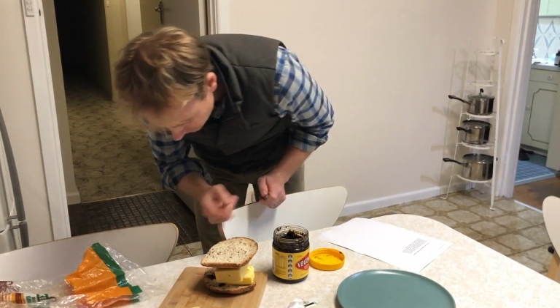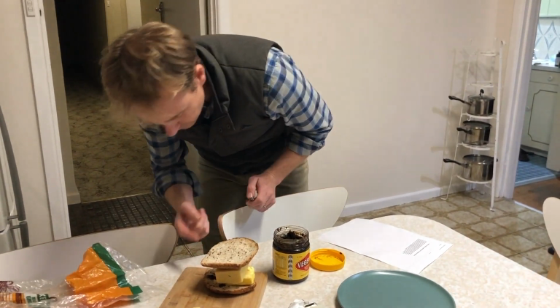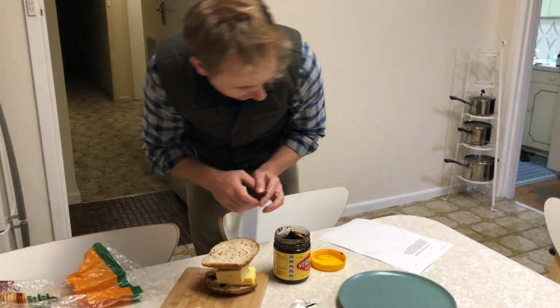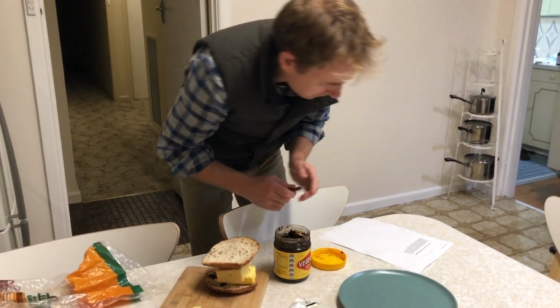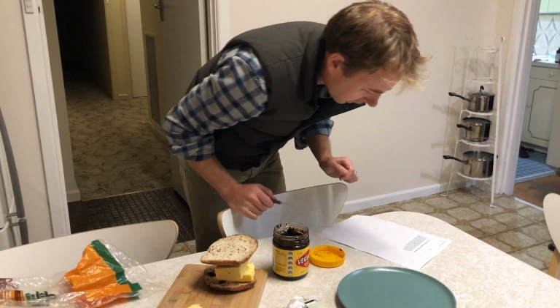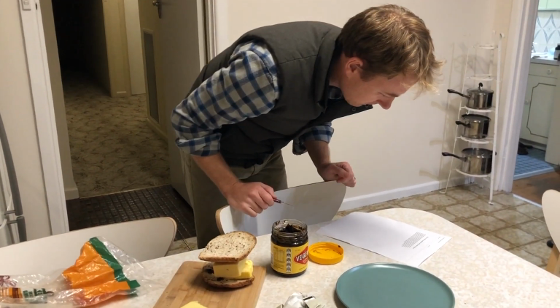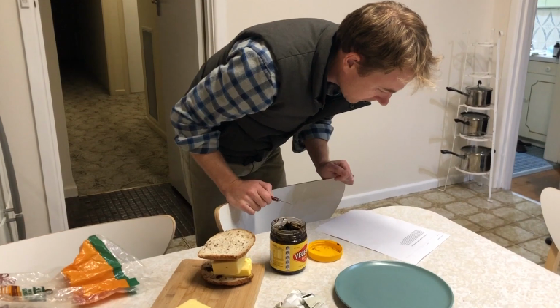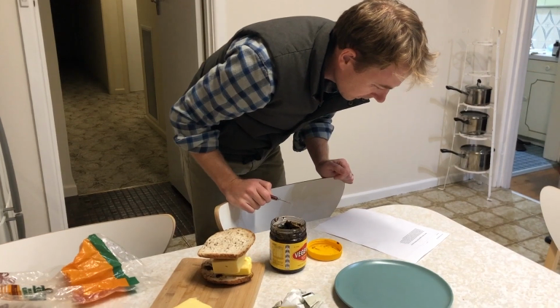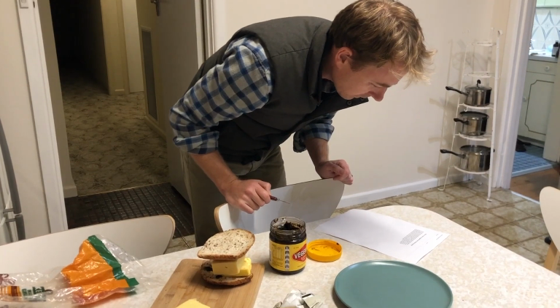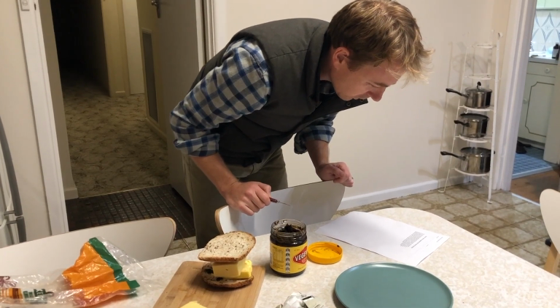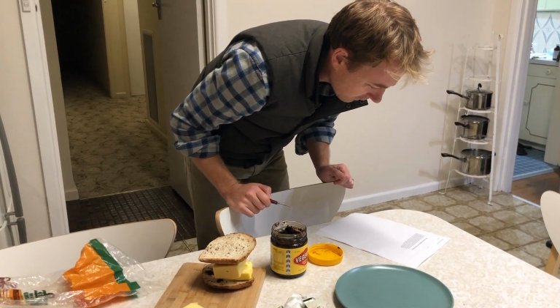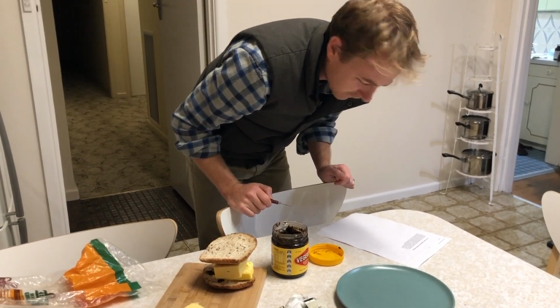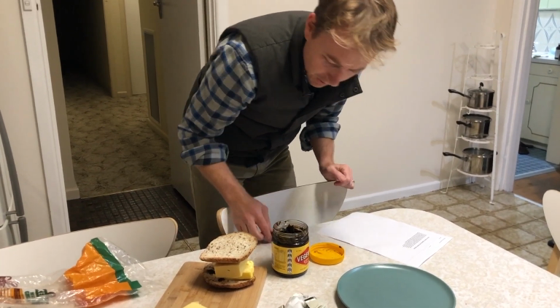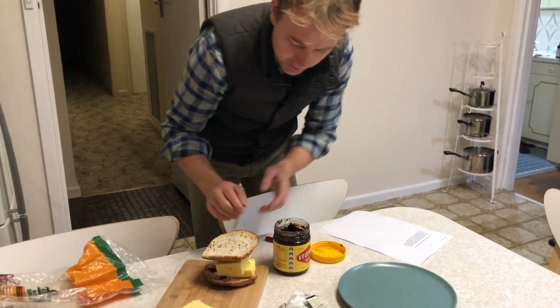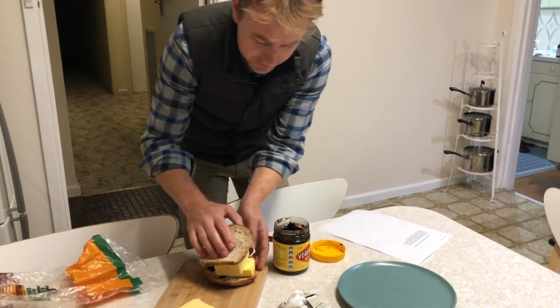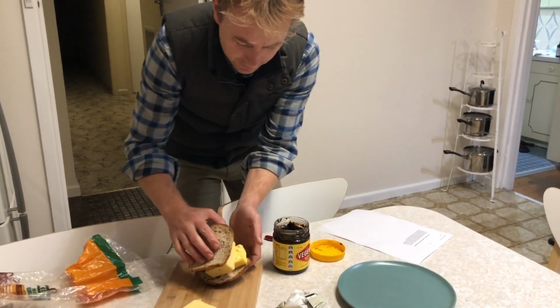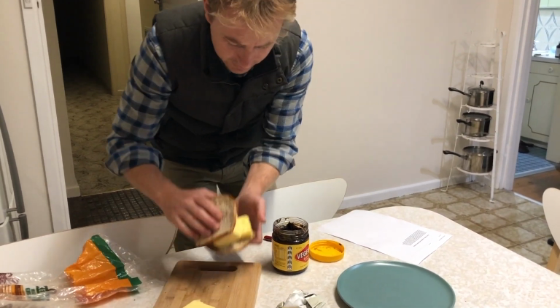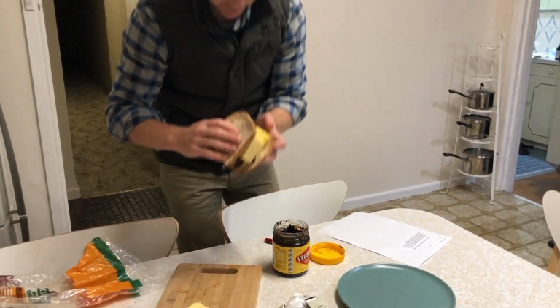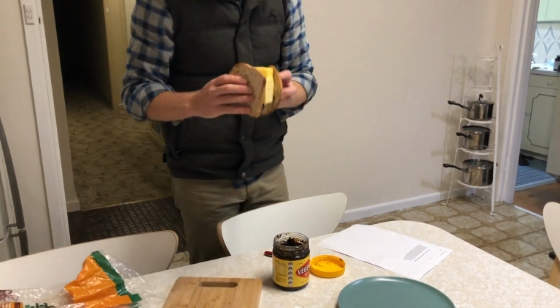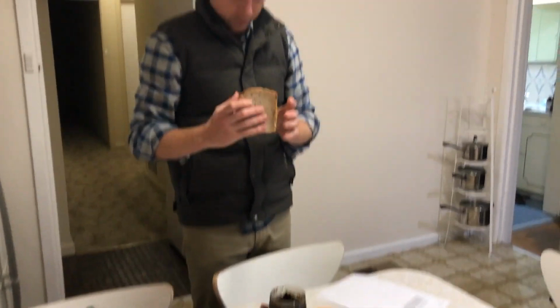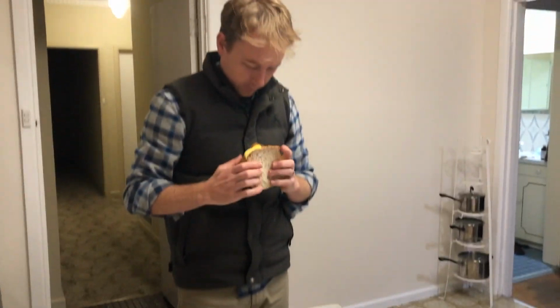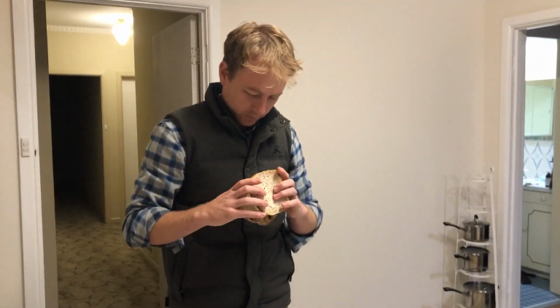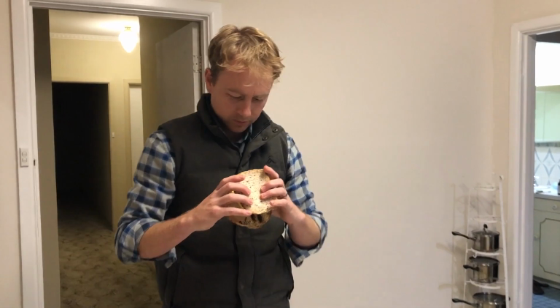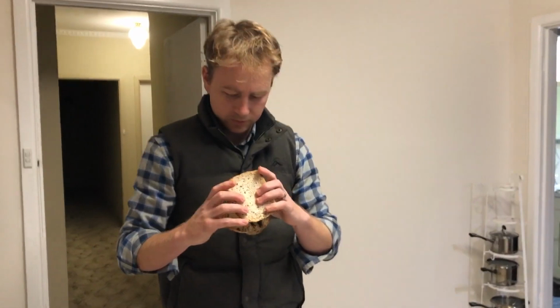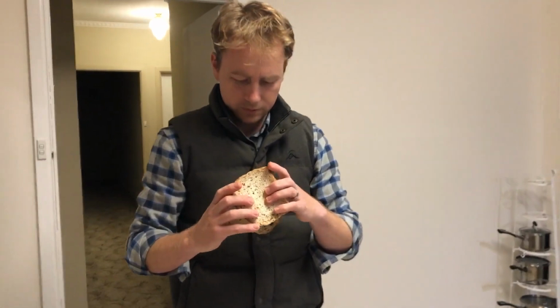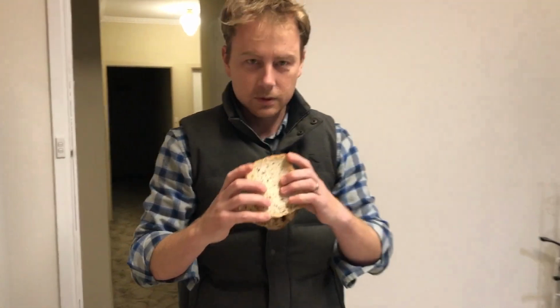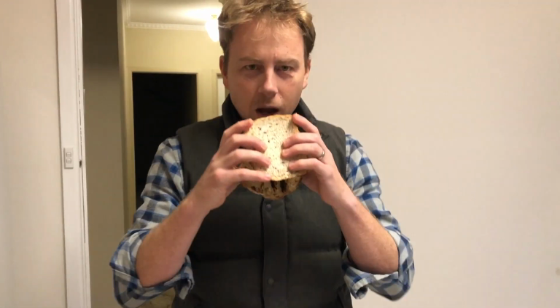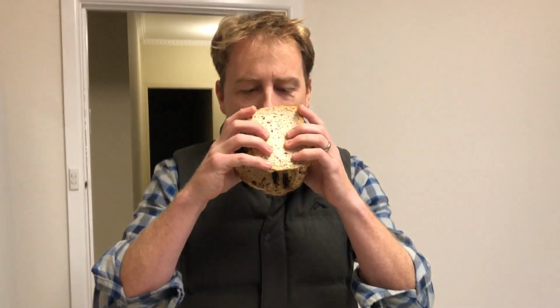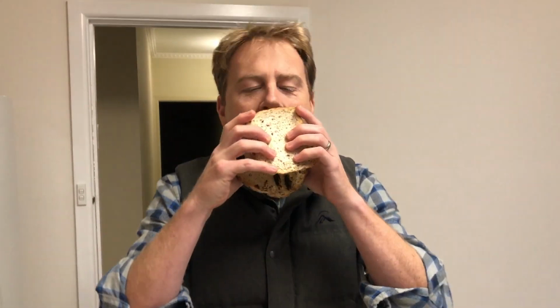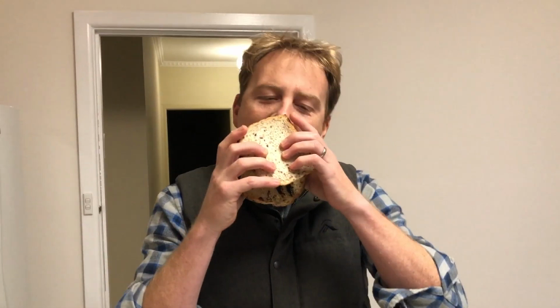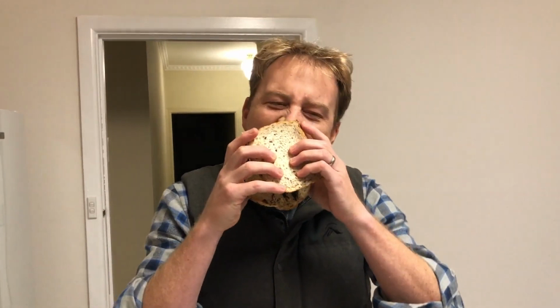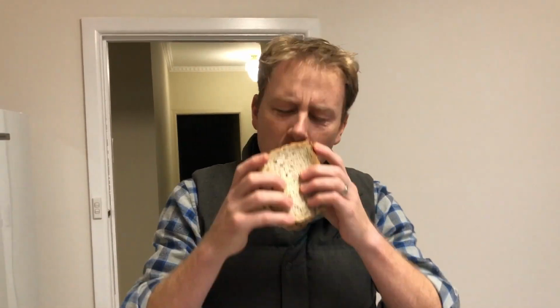That's it. I think we're okay. Then you have a Vegemite and cheese sandwich.